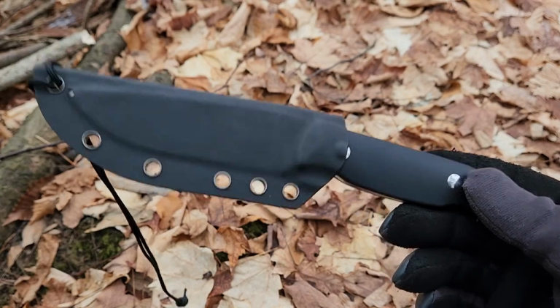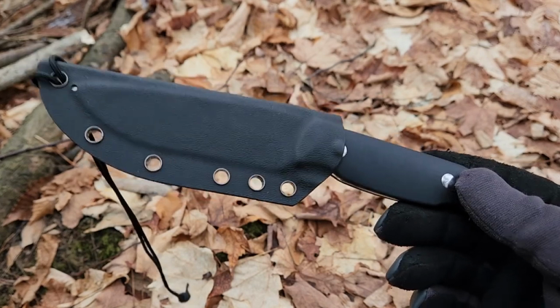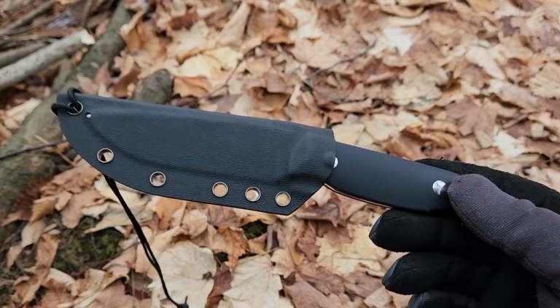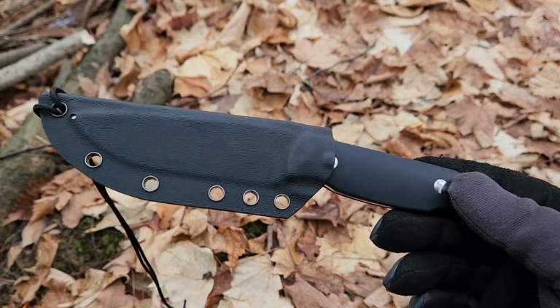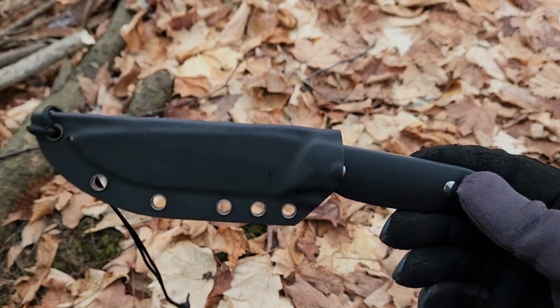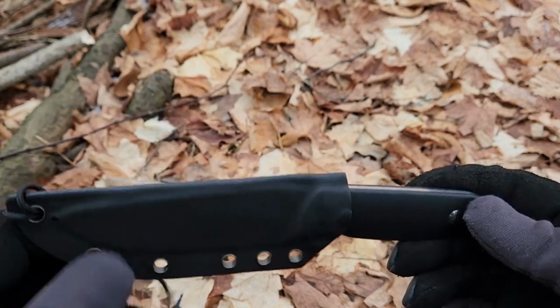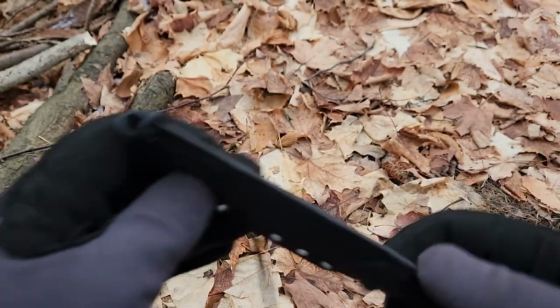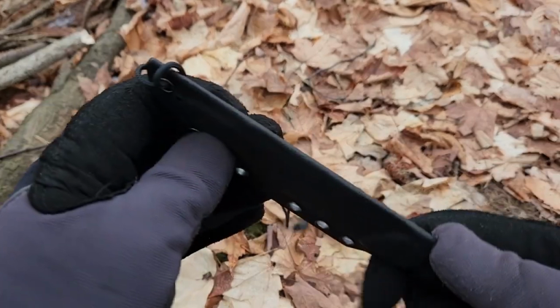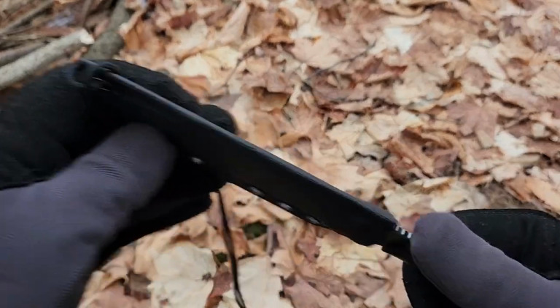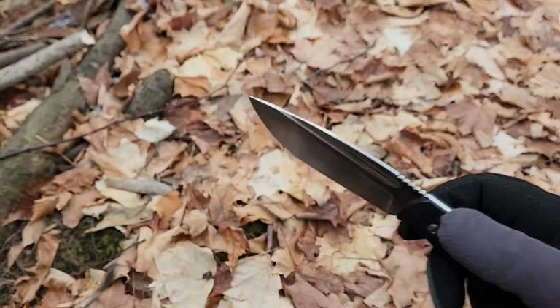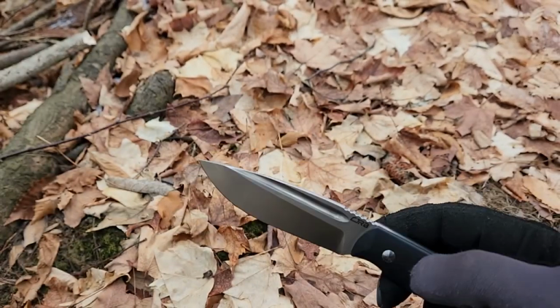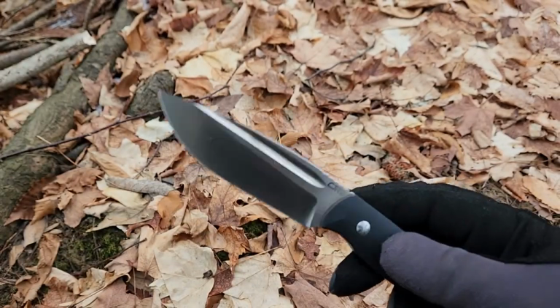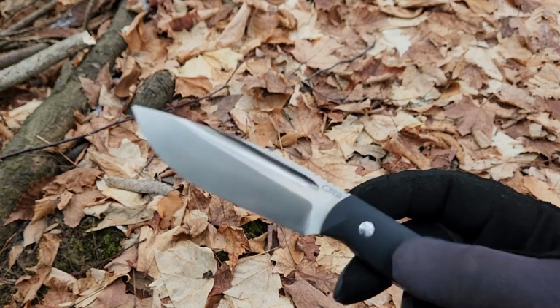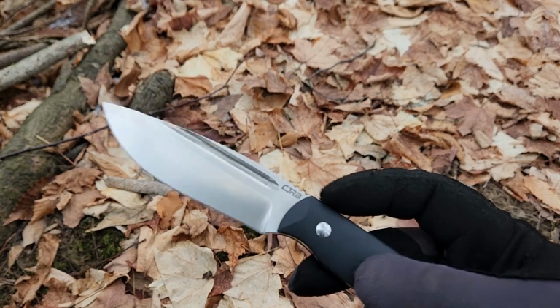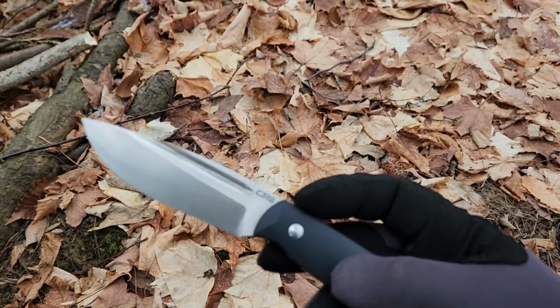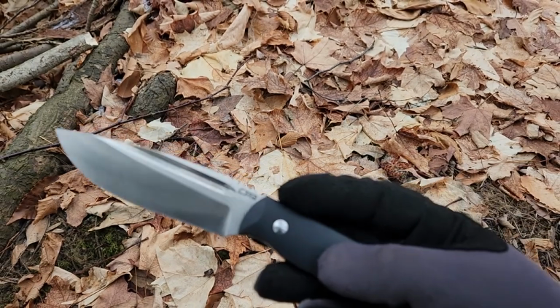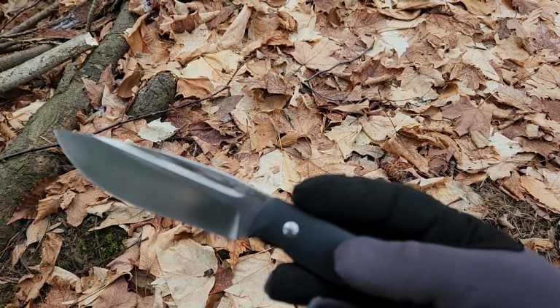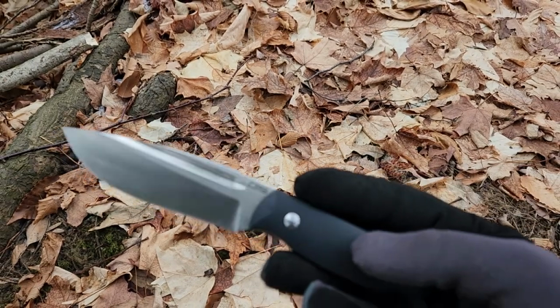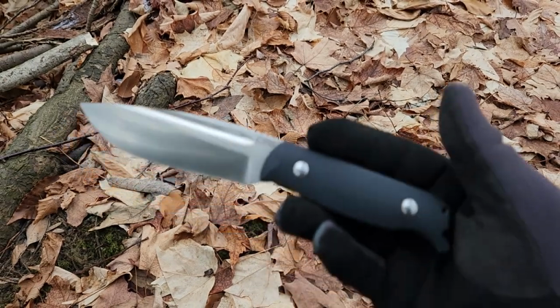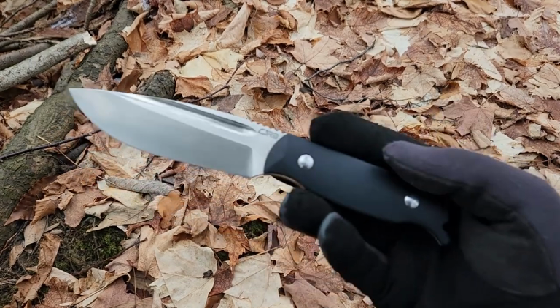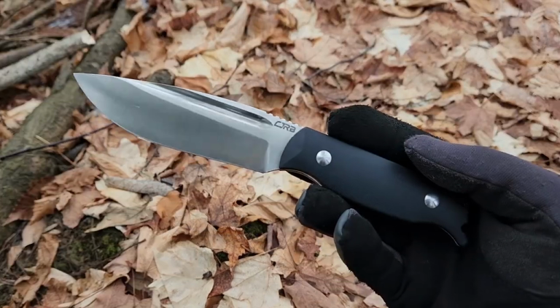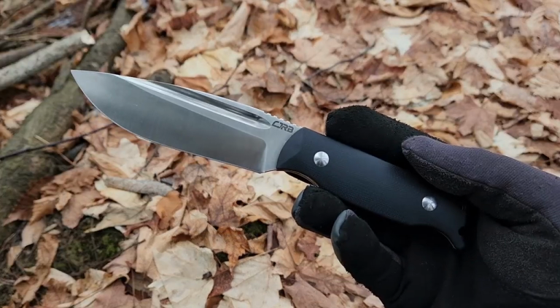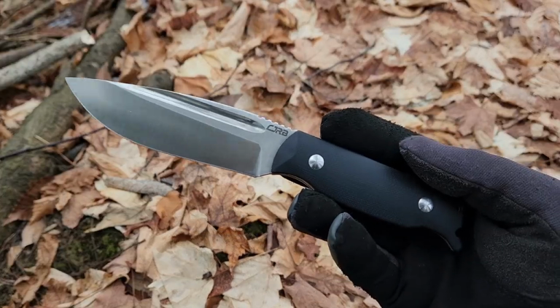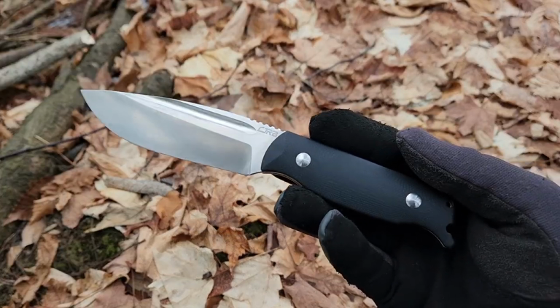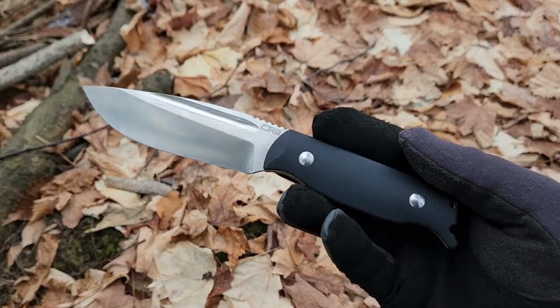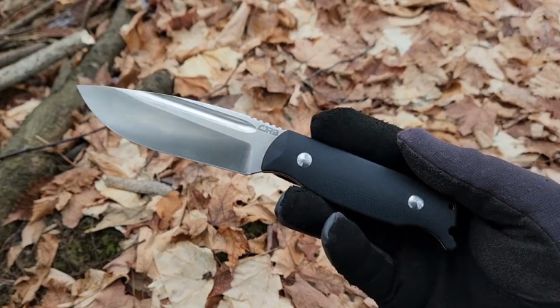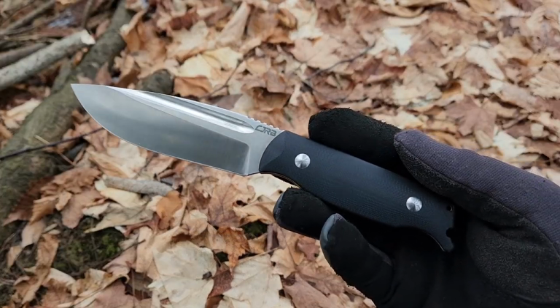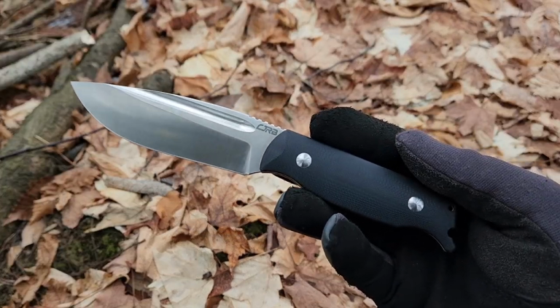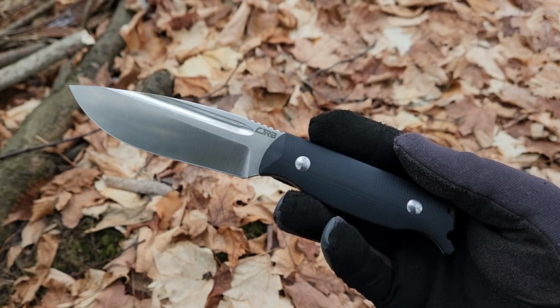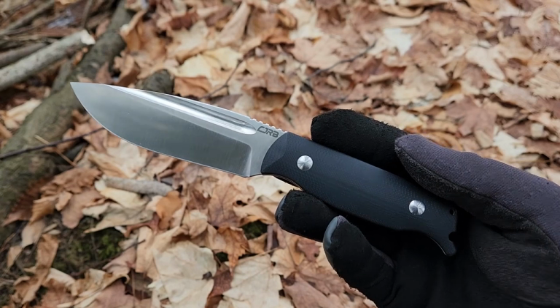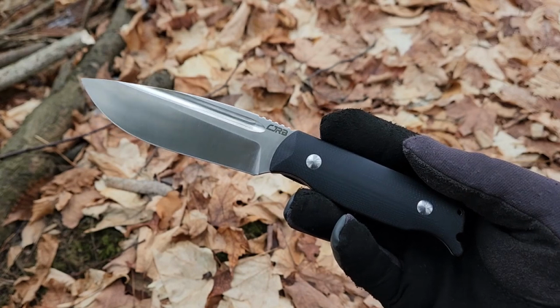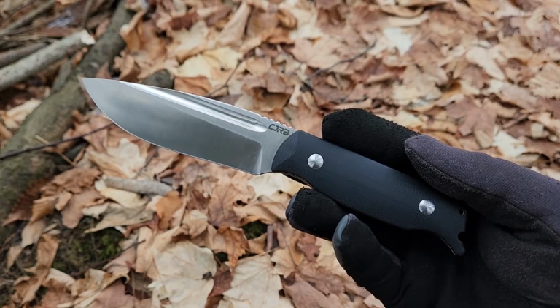We've got to keep the intended use in mind here. Out of the sheath, this is 3.5 ounces.